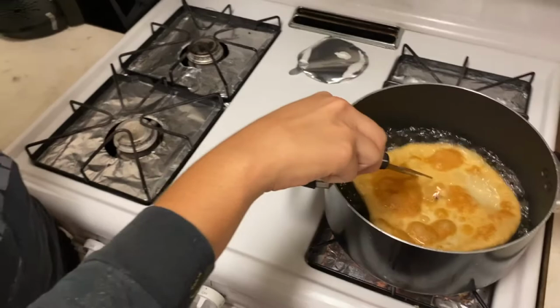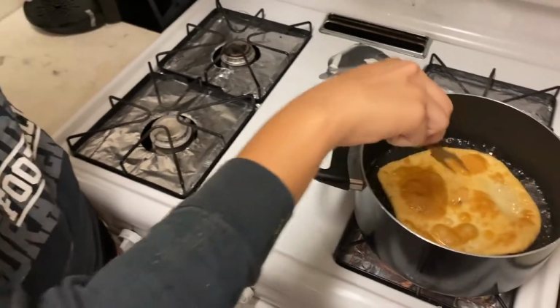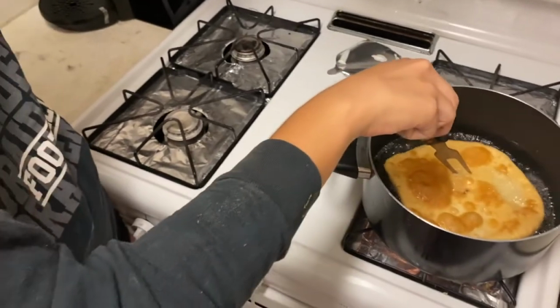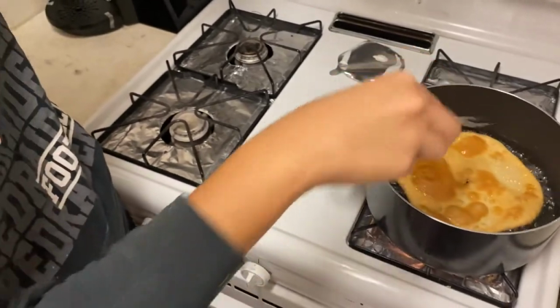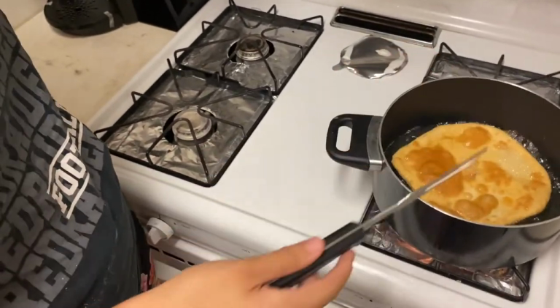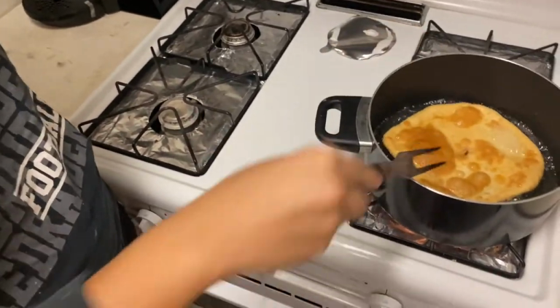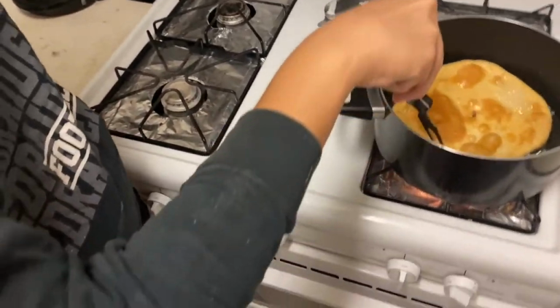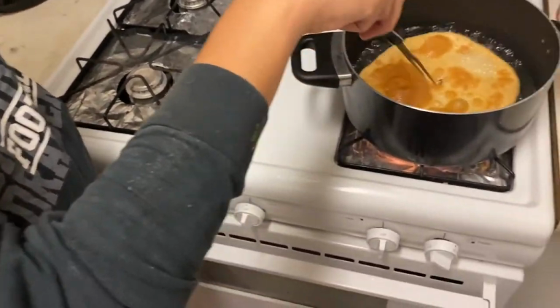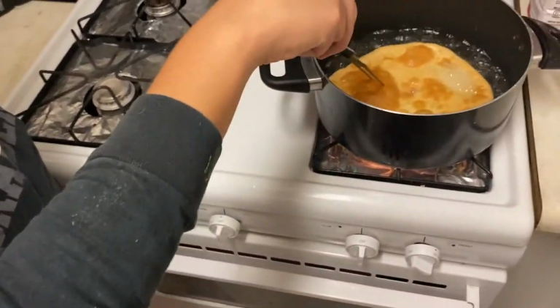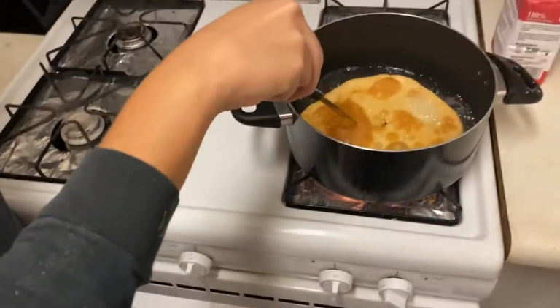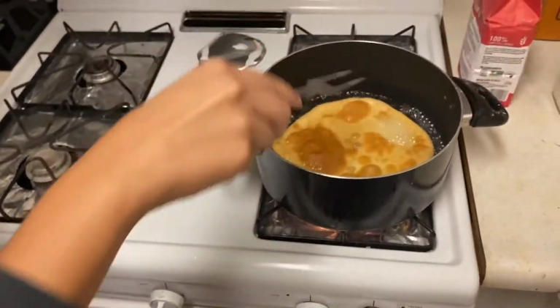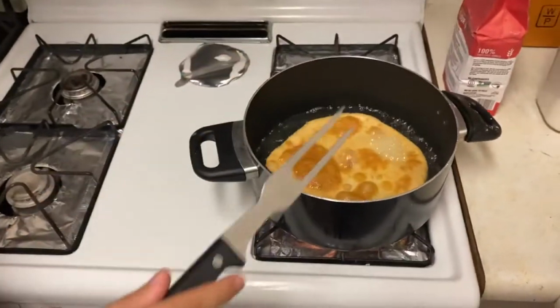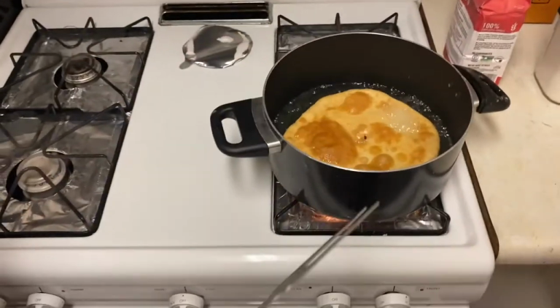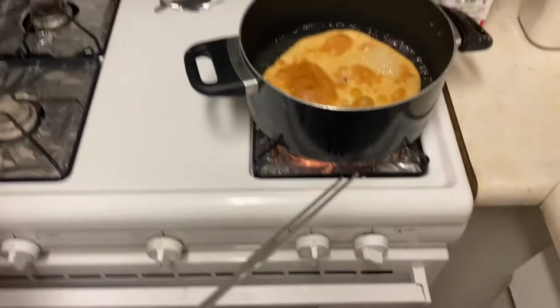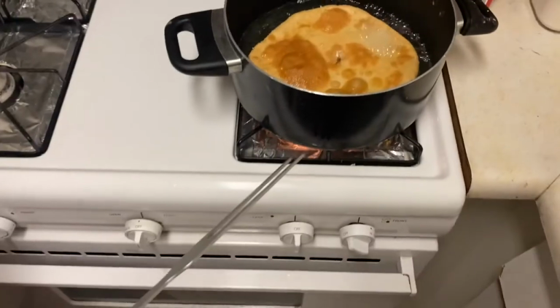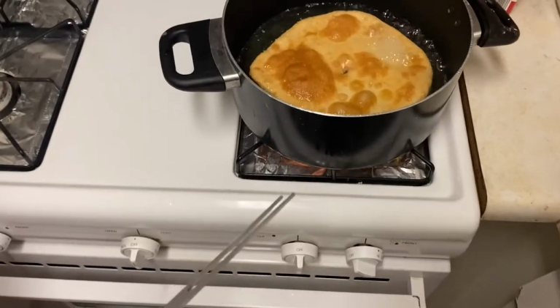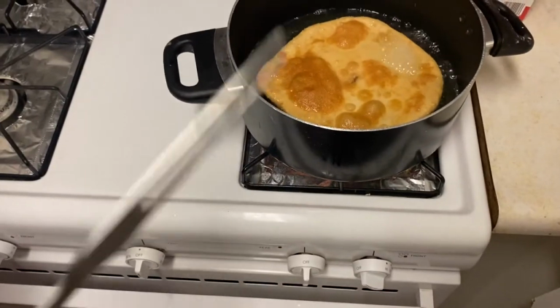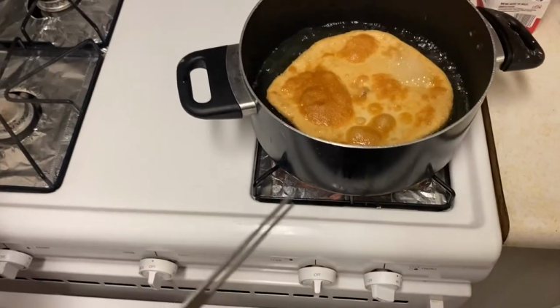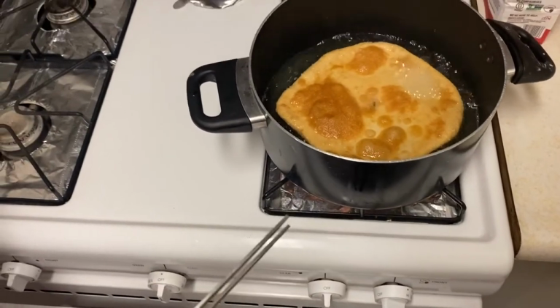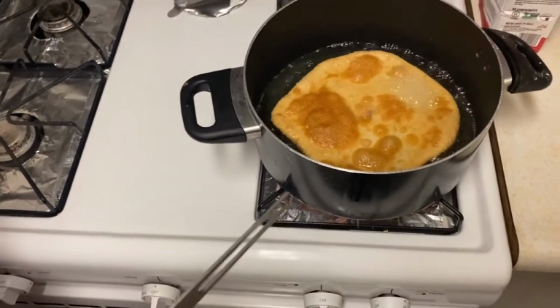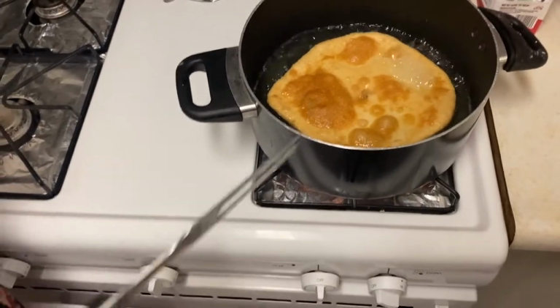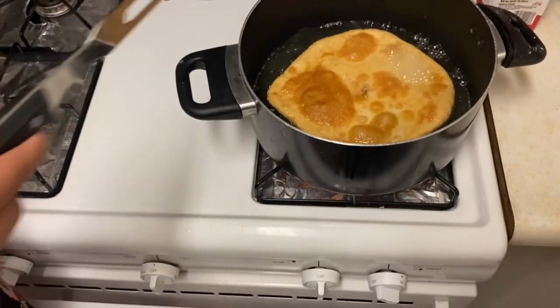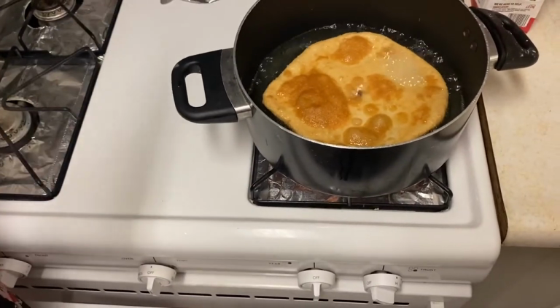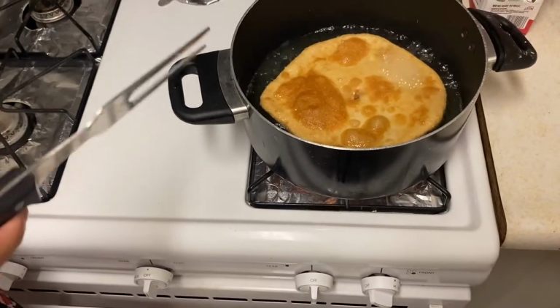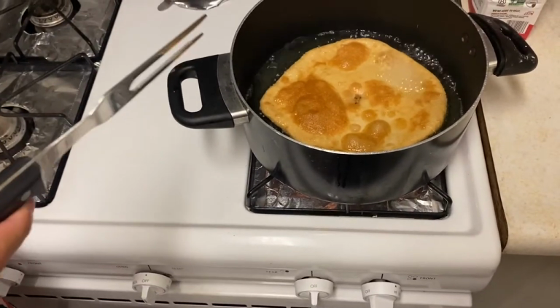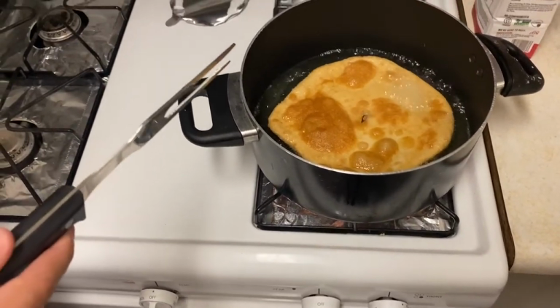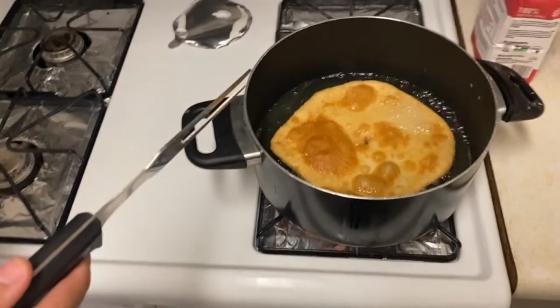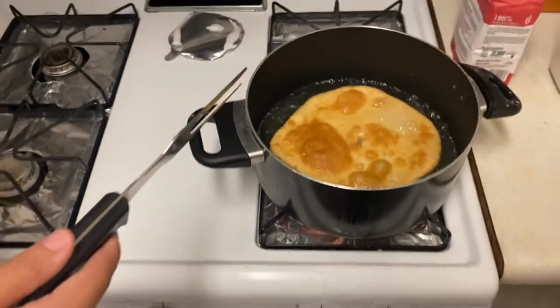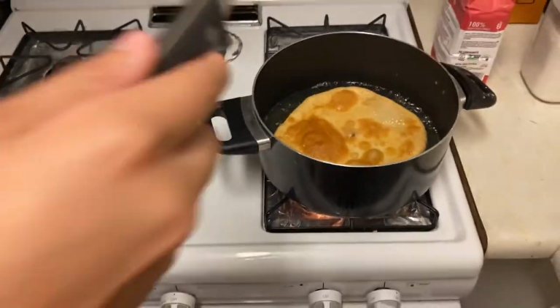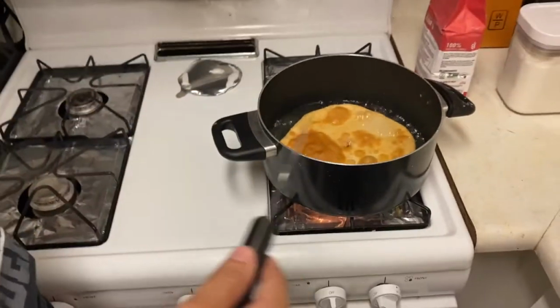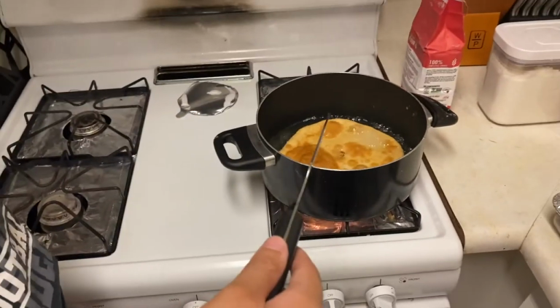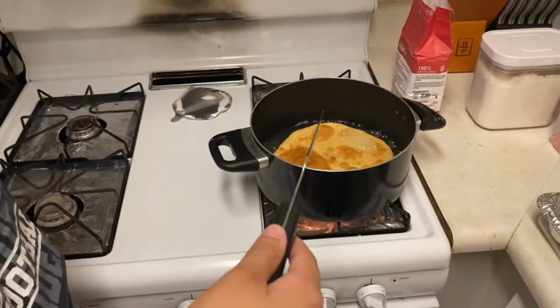That looks kind of burnt in my opinion, but we're gonna try again. It takes practice, but we'll come back when we have our final product.